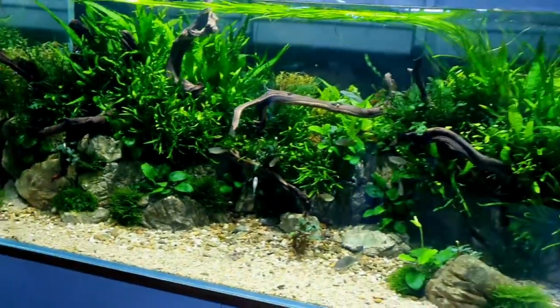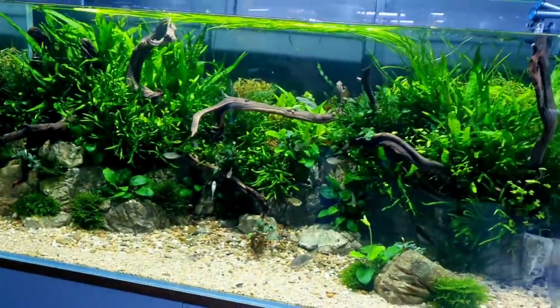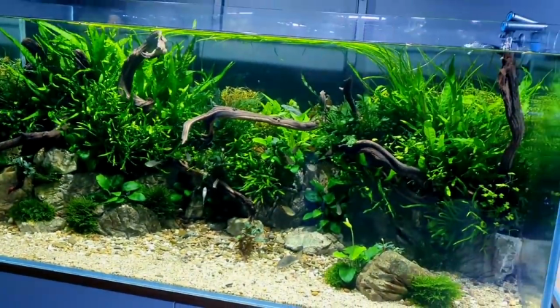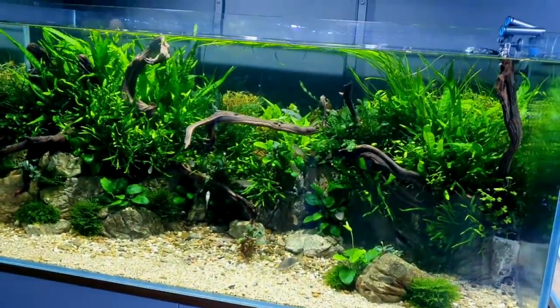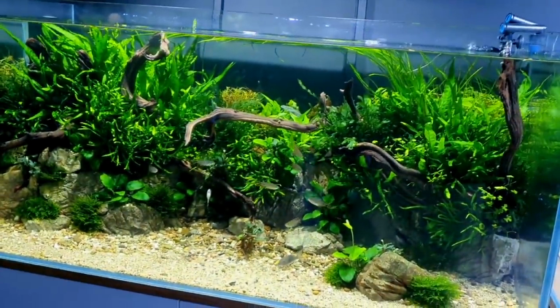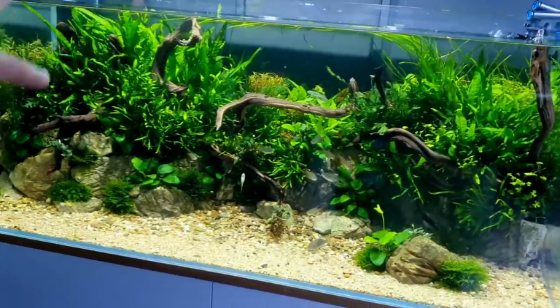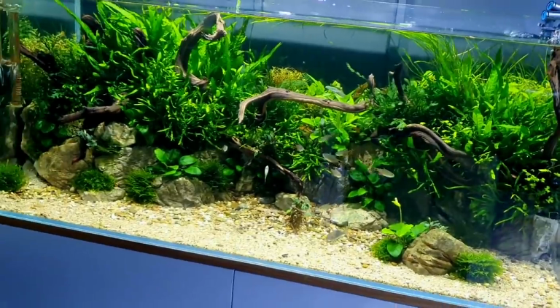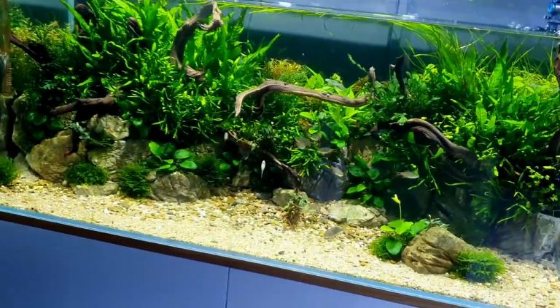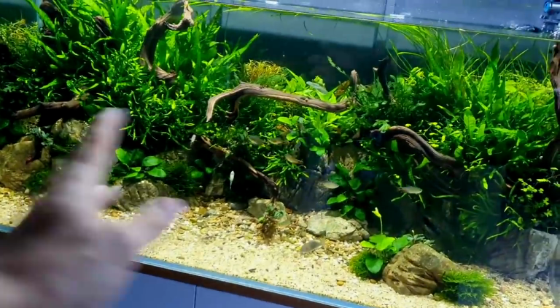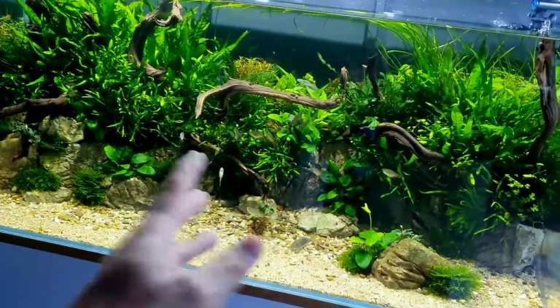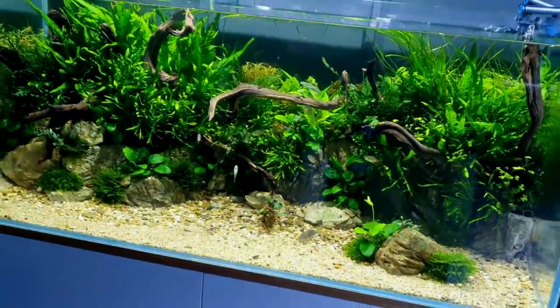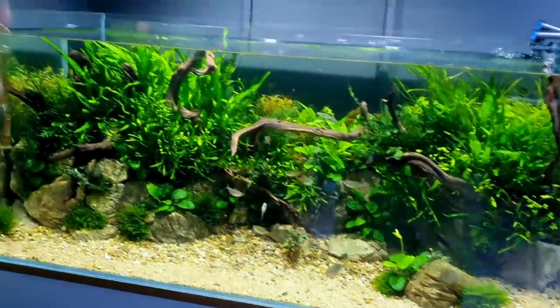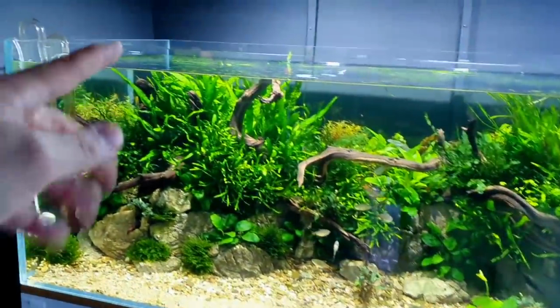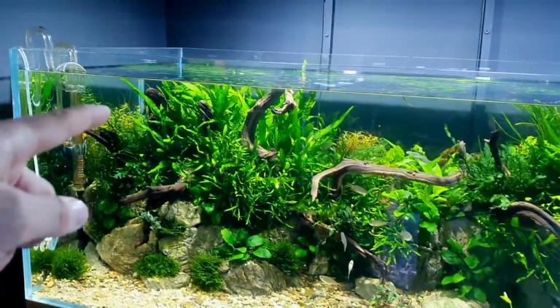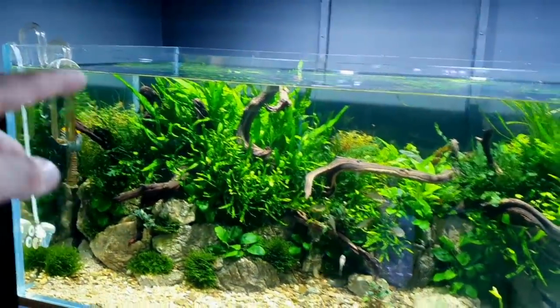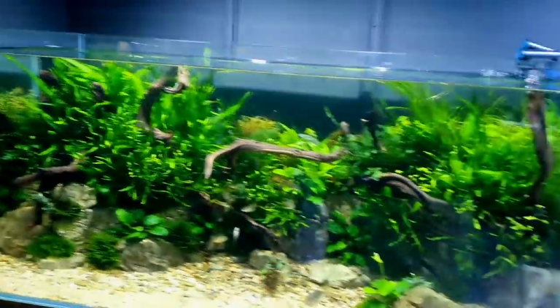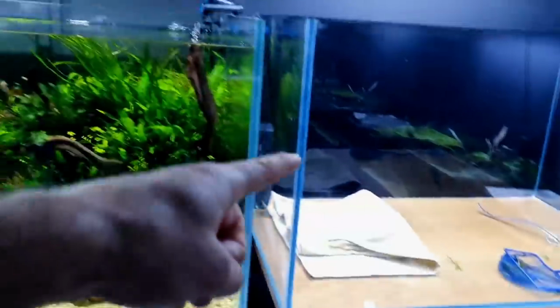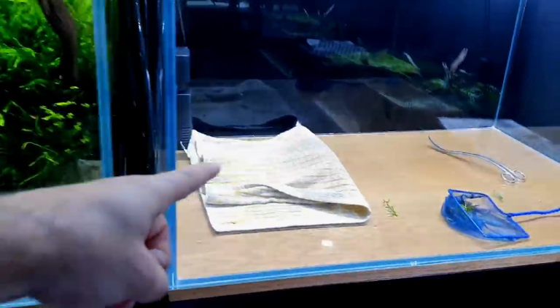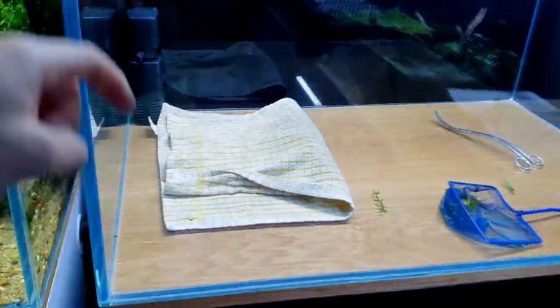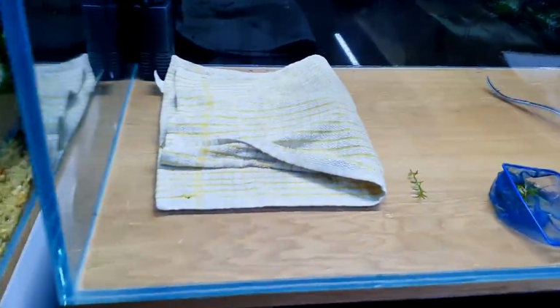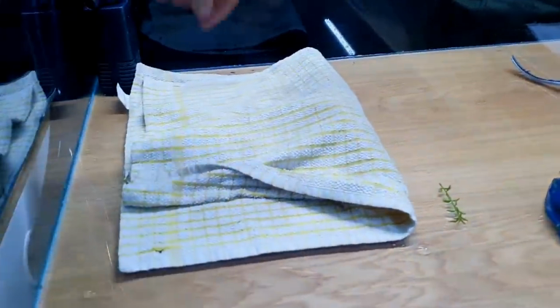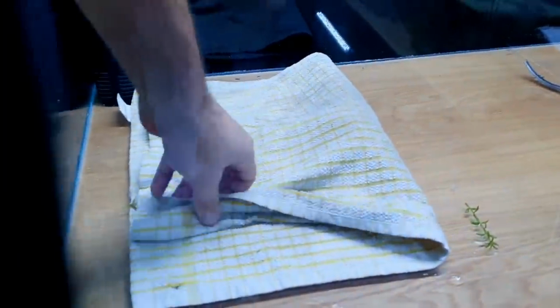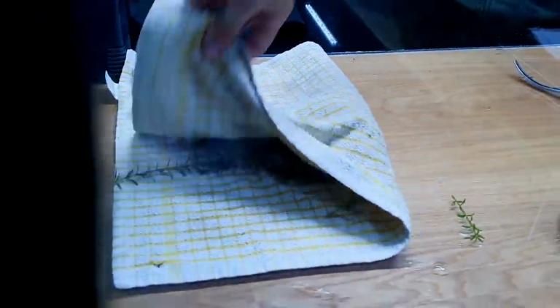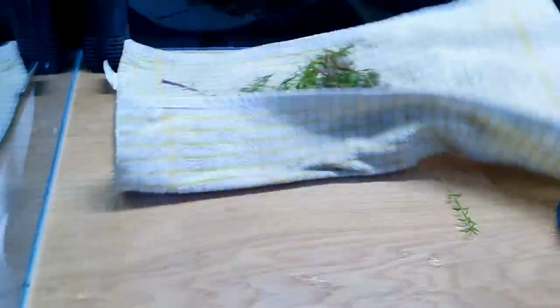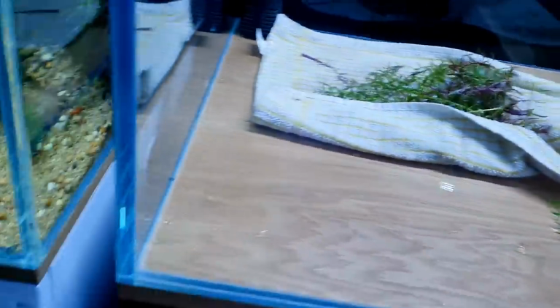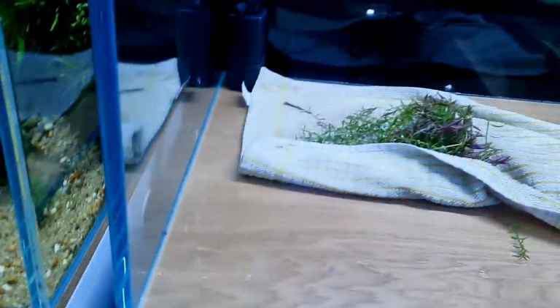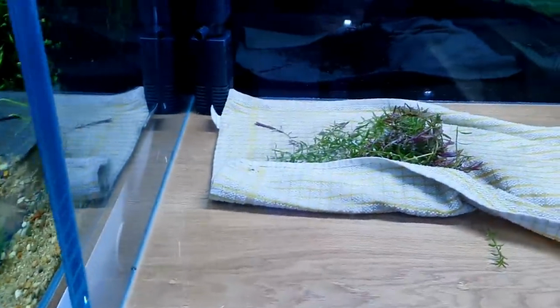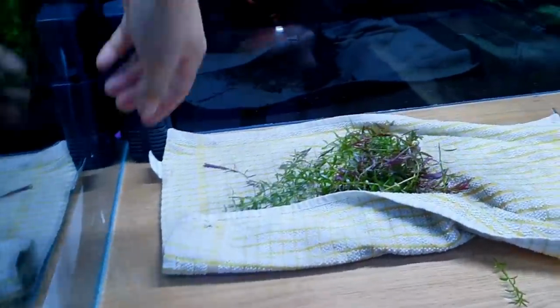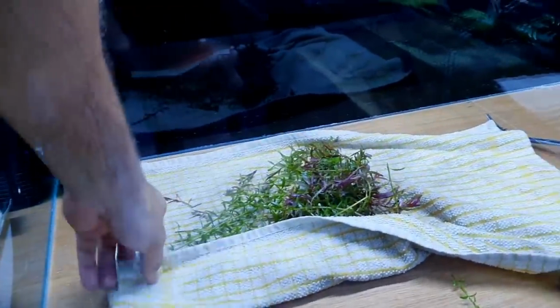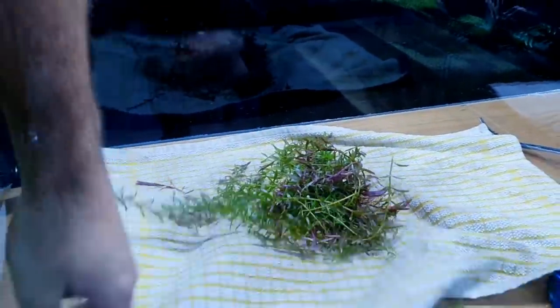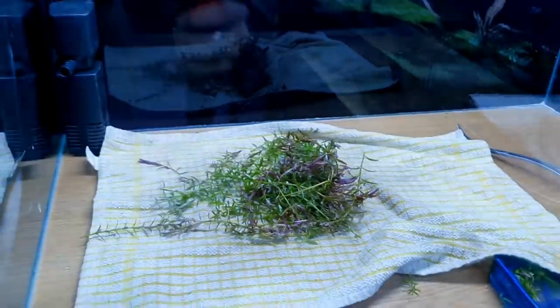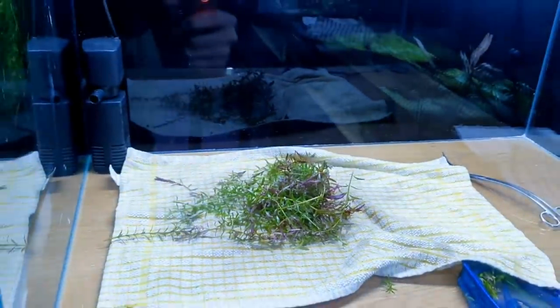This is obviously the first time I've had my arms right in the tank doing trimming, apart from cleaning in the foreground, and clearly they haven't enjoyed it. I've got all the plant trimmings here — they're all looking in really good condition.